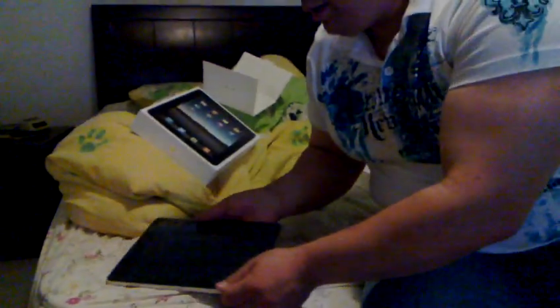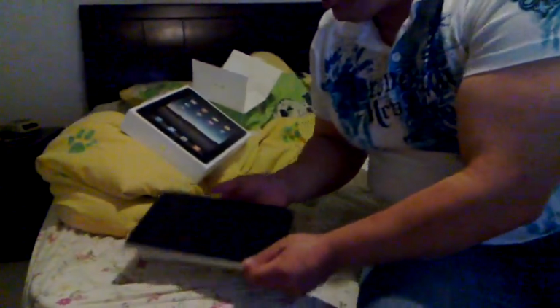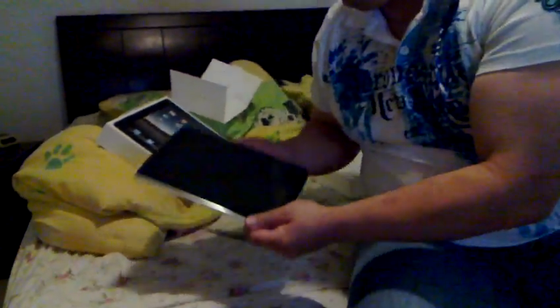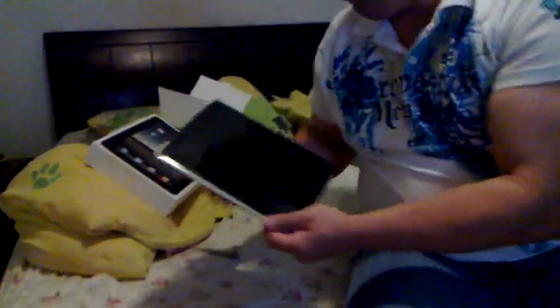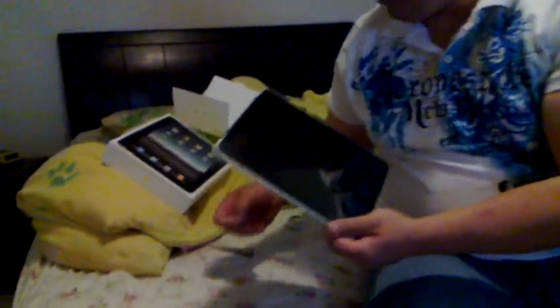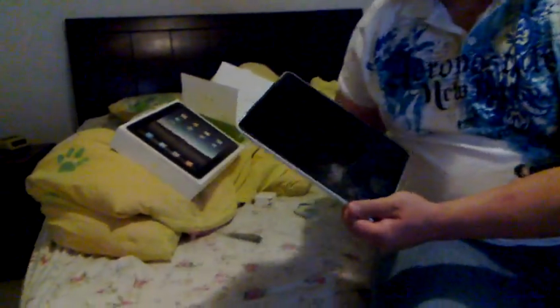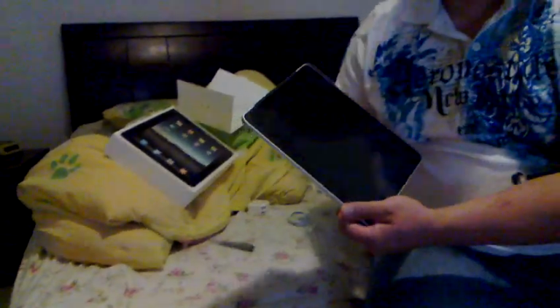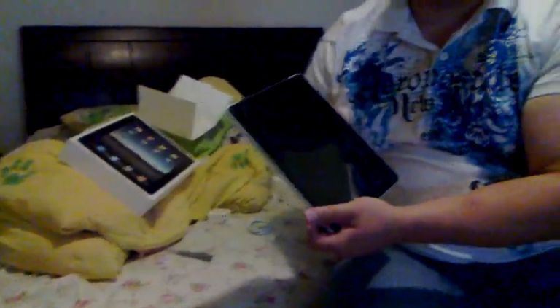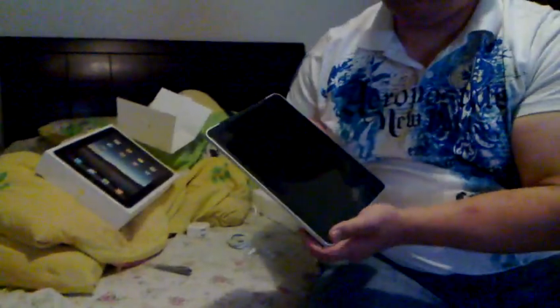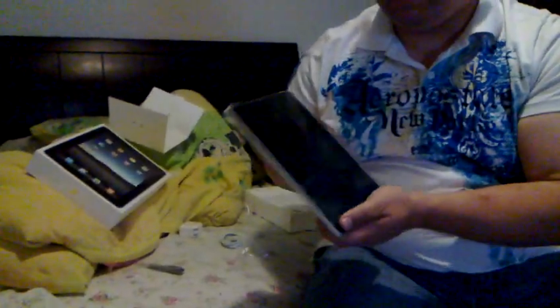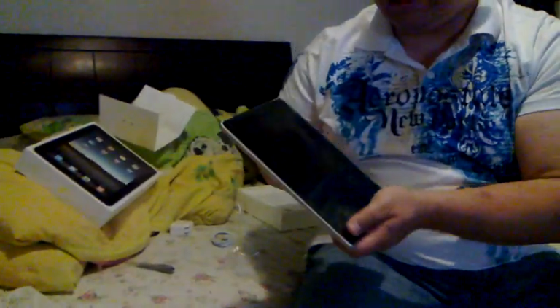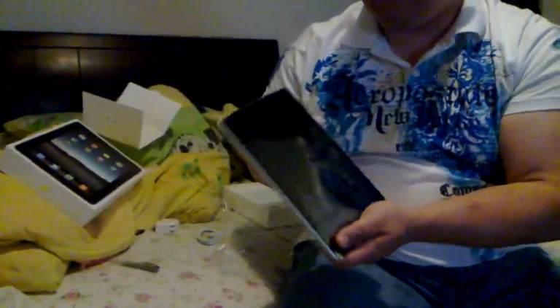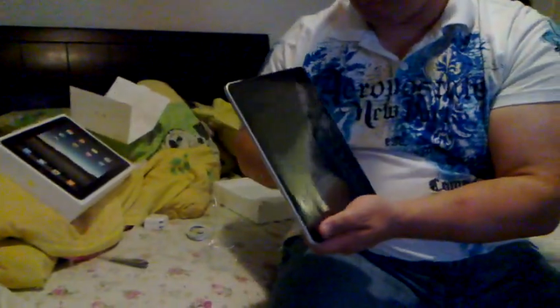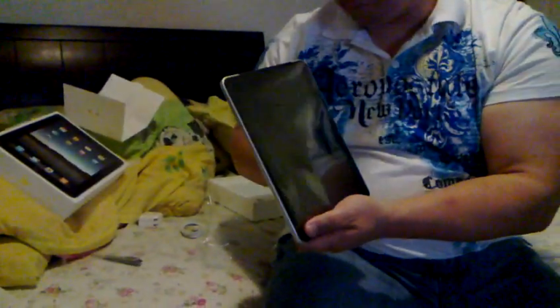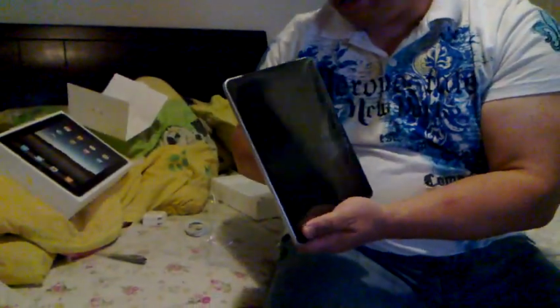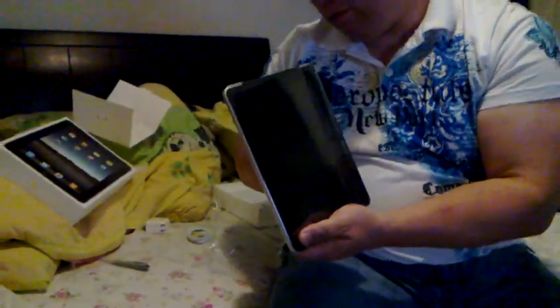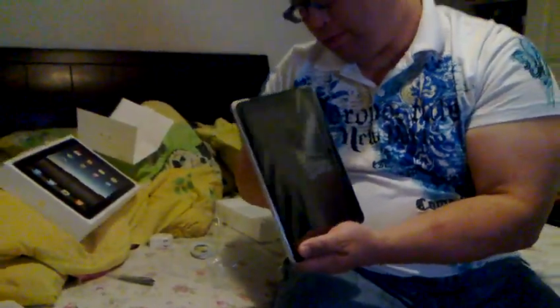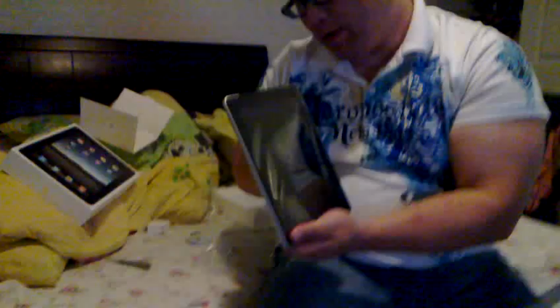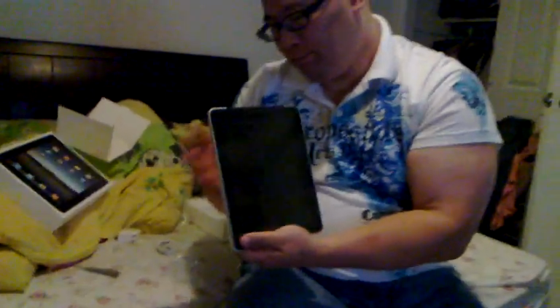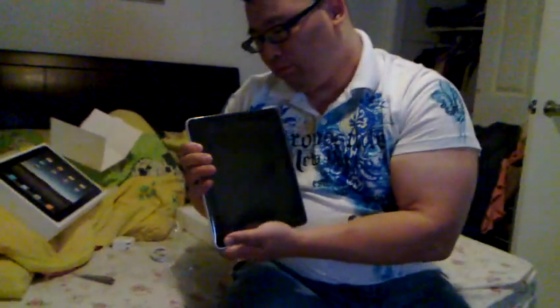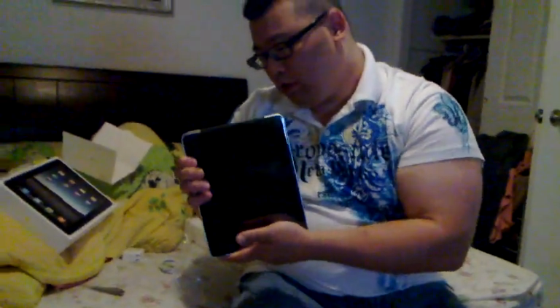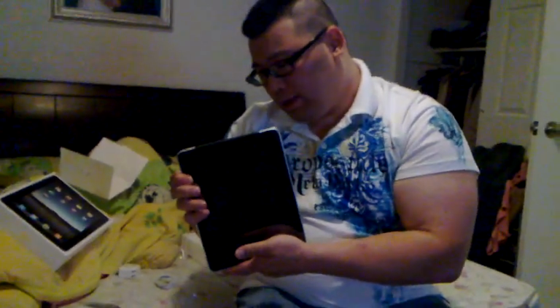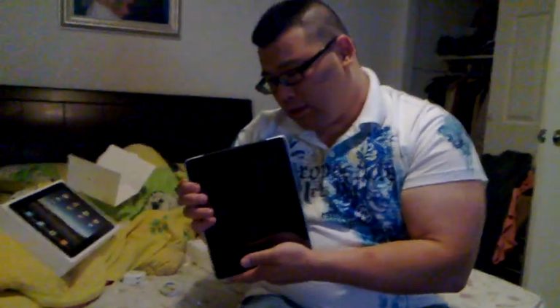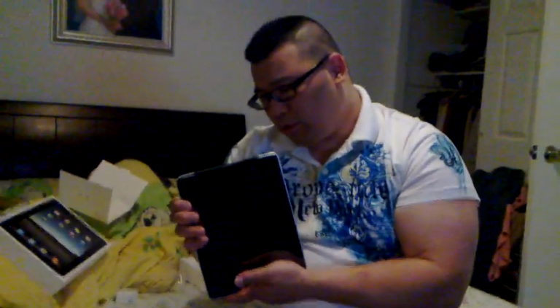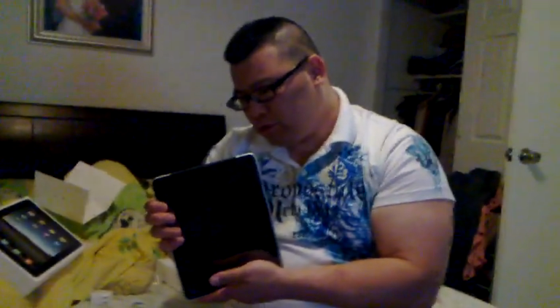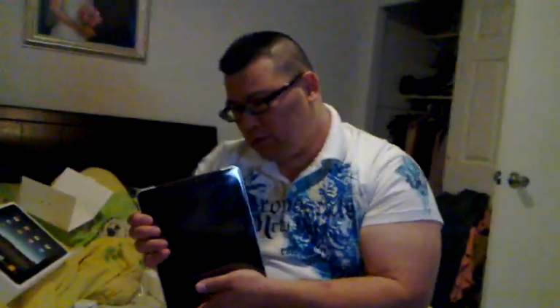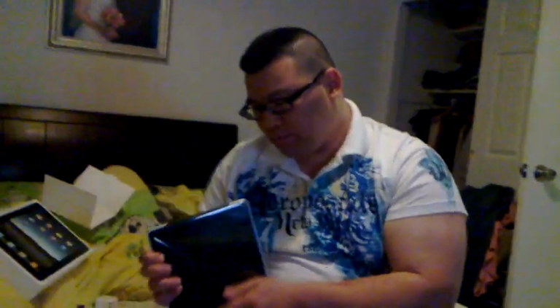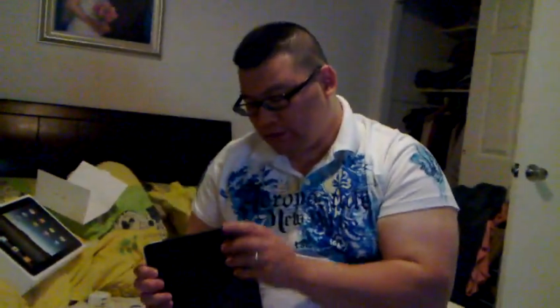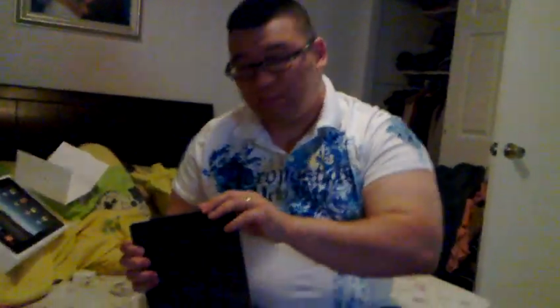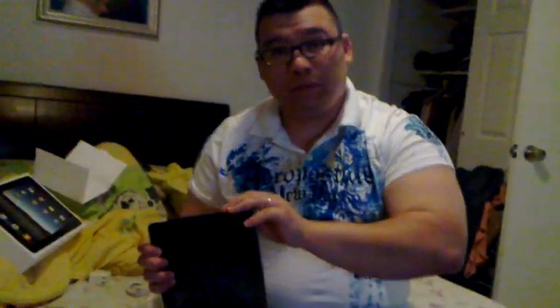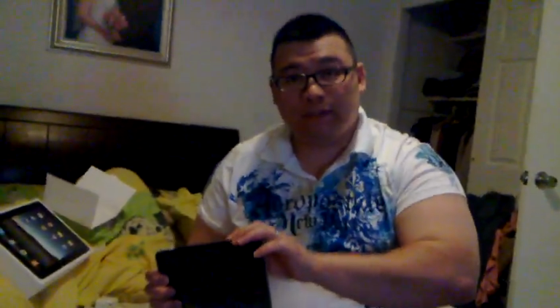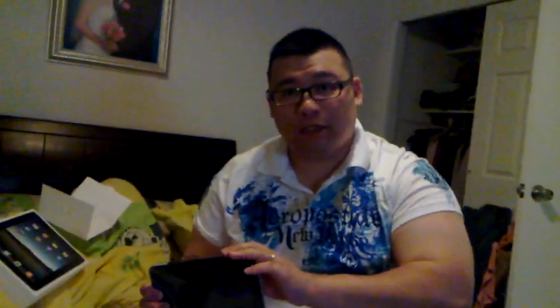And here we're finally going to take off the protective coating of the iPad and see how this baby looks in action.